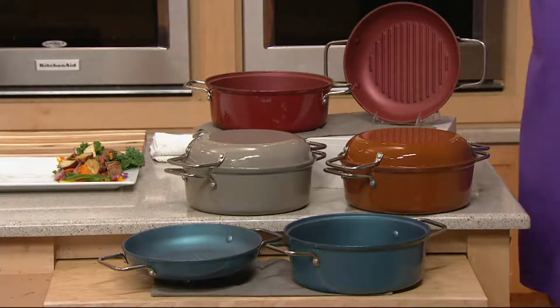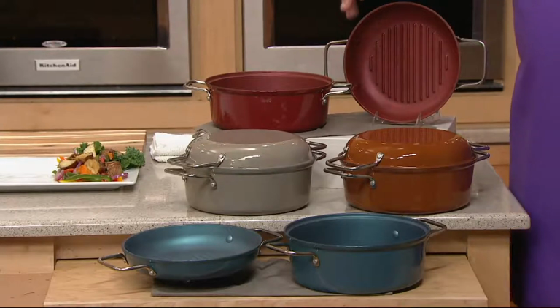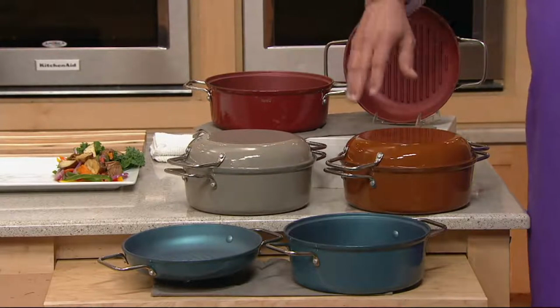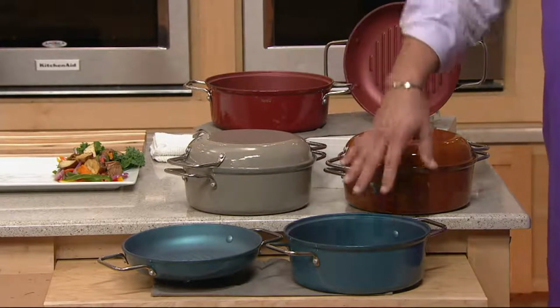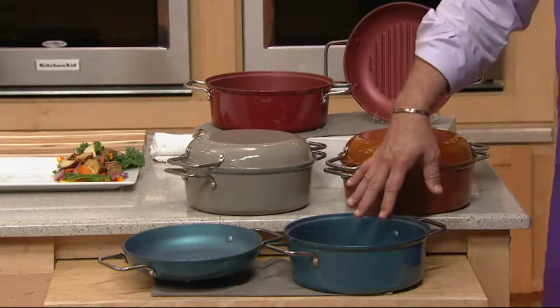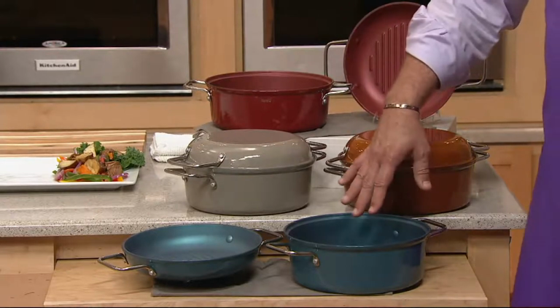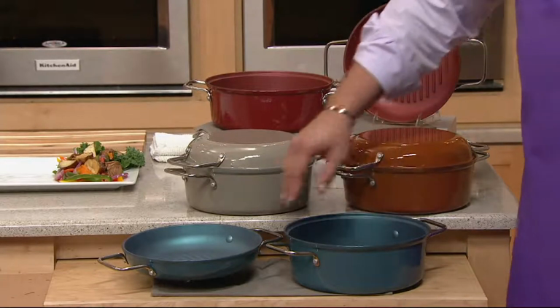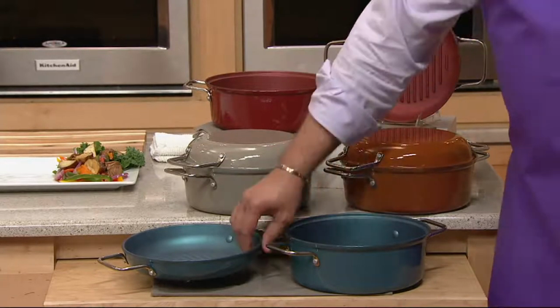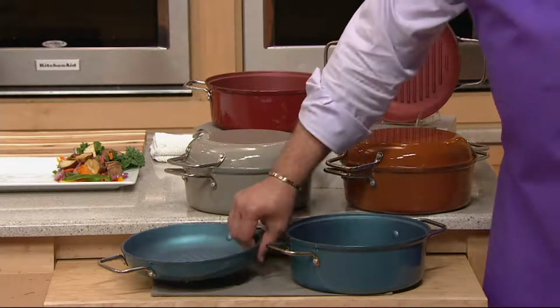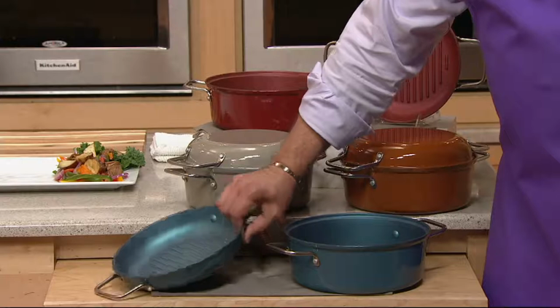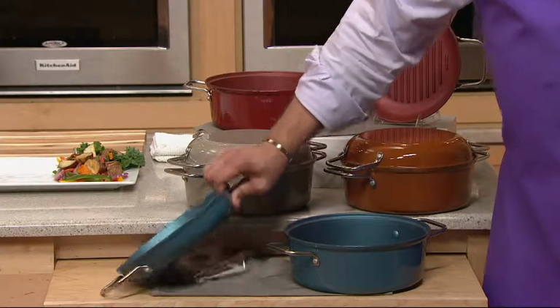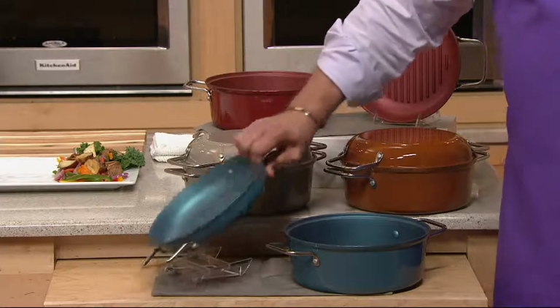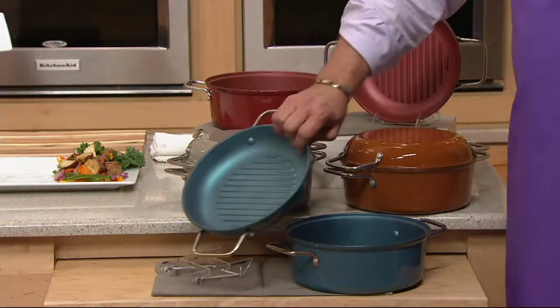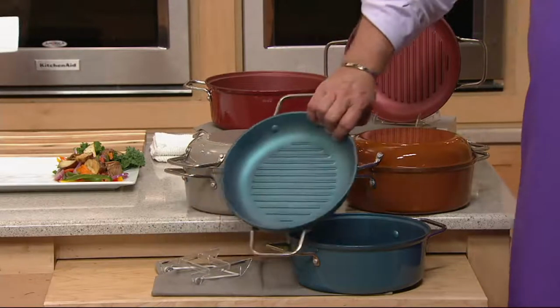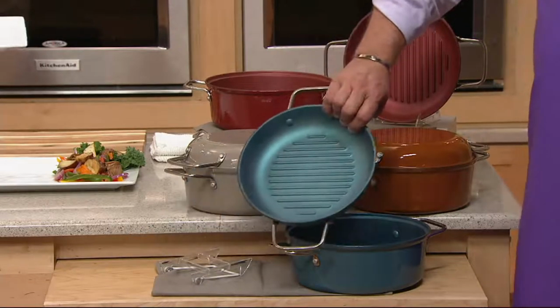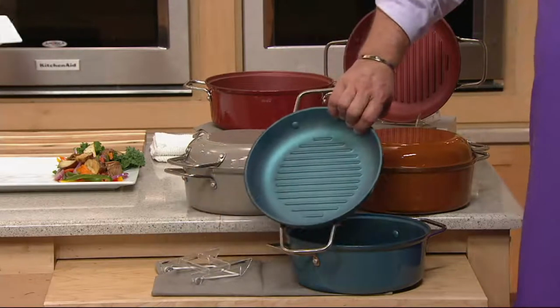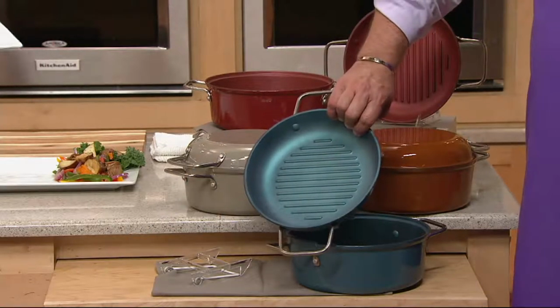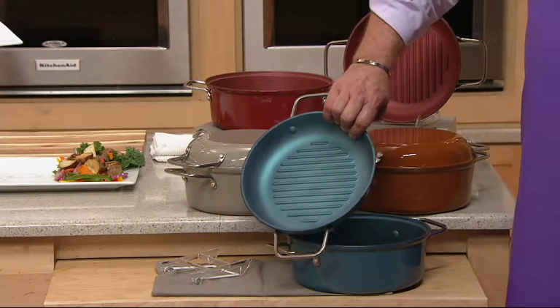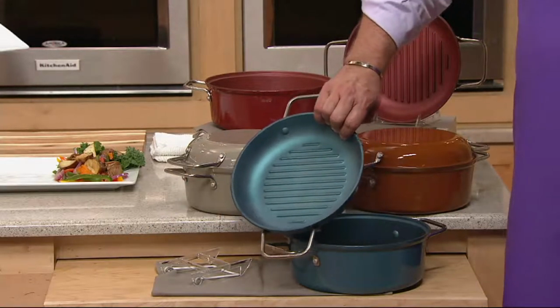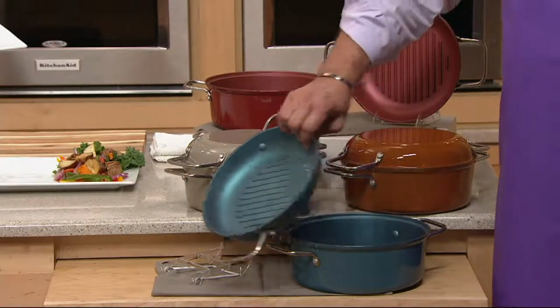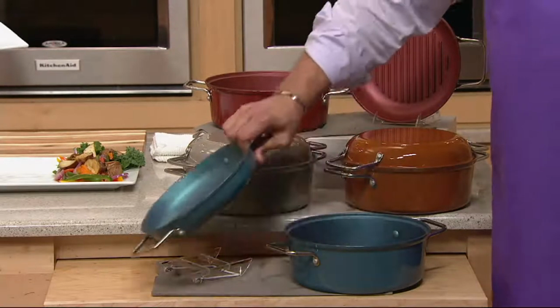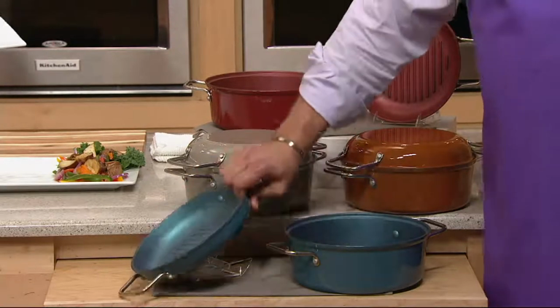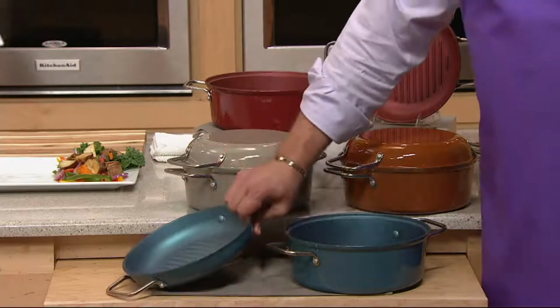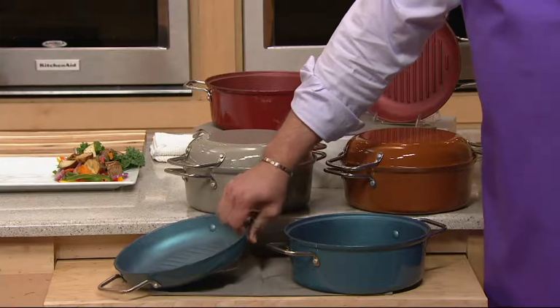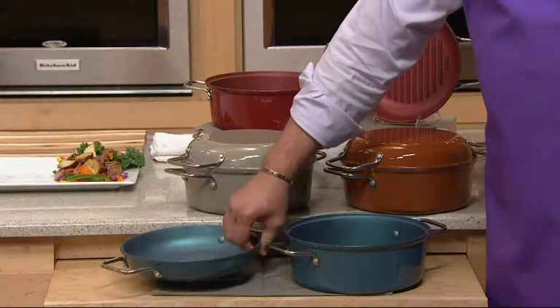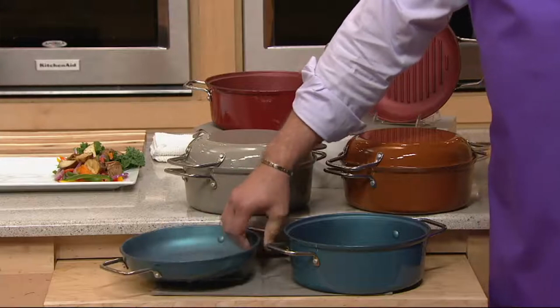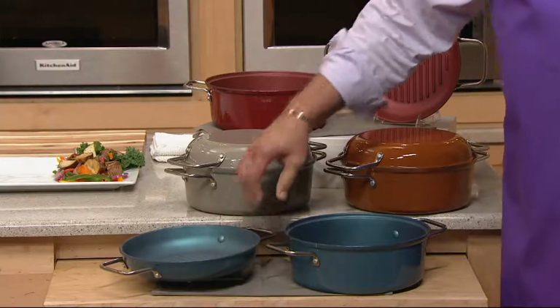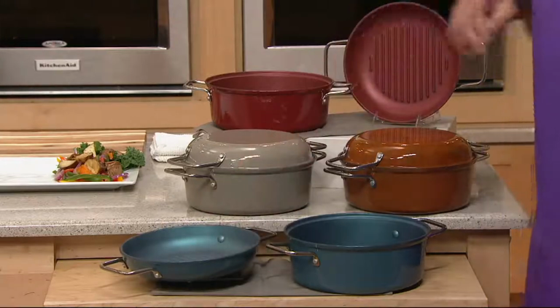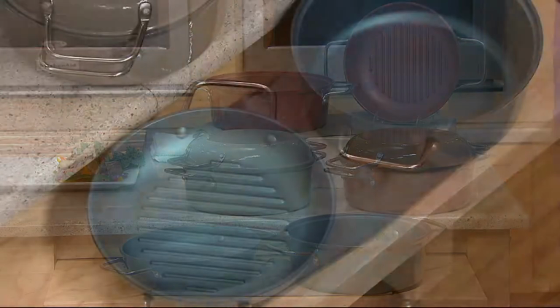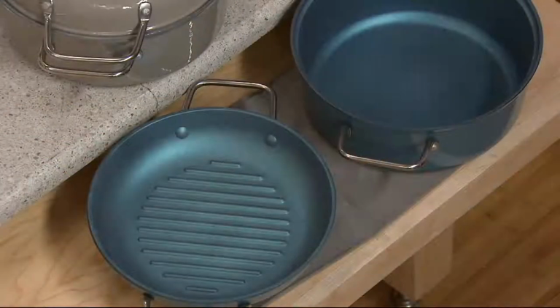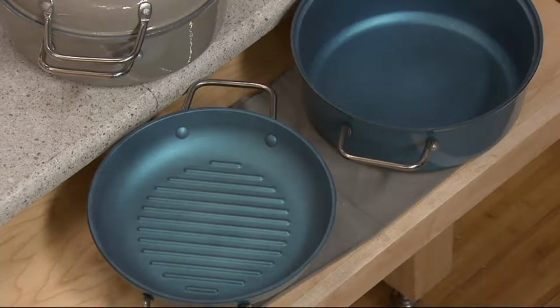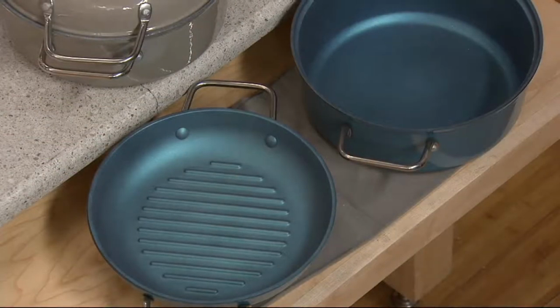You should also know that this is a two-fer. You're getting a lid and a vessel, and the lid doubles as a grill pan. So we're really excited to be able to offer this to you and bring you colors. Let's take a look at our color choices.